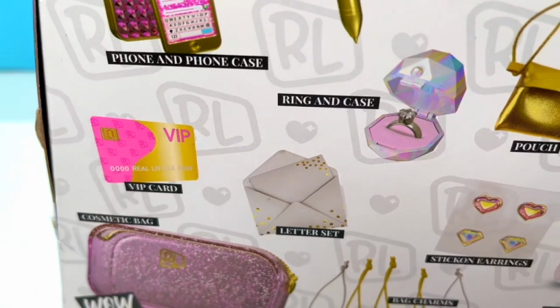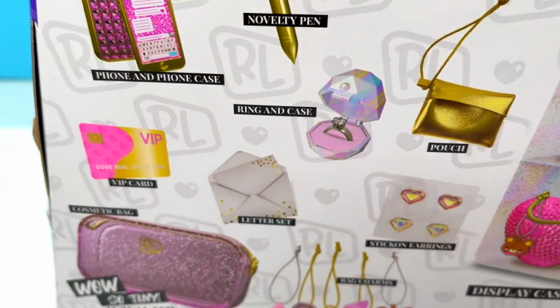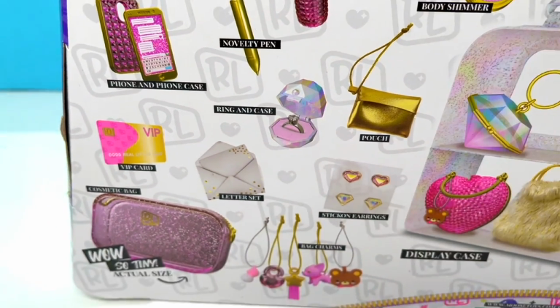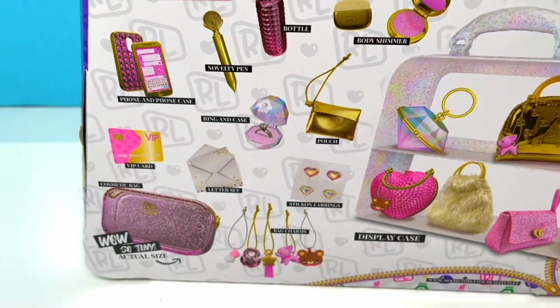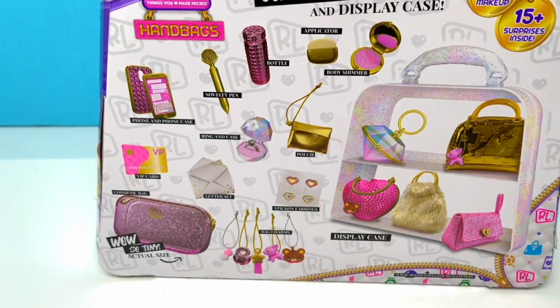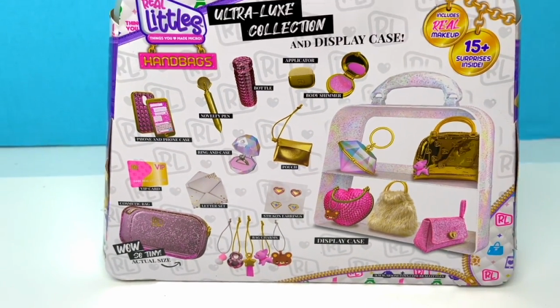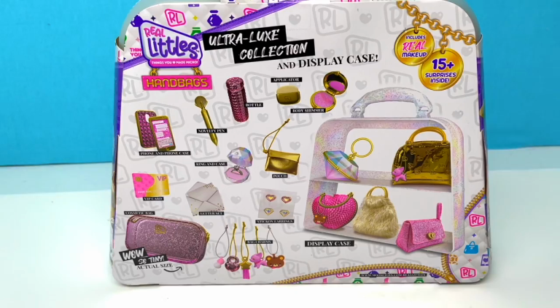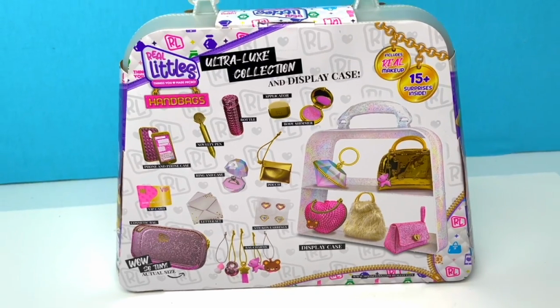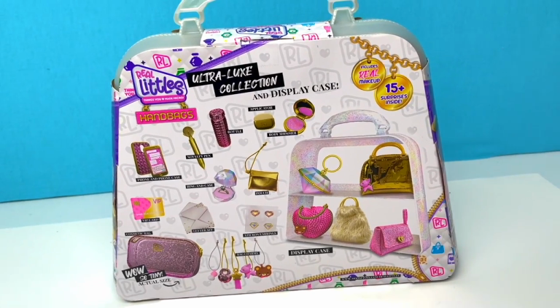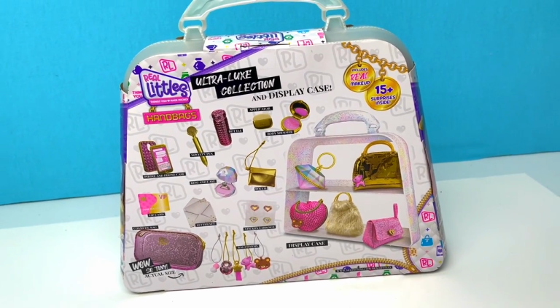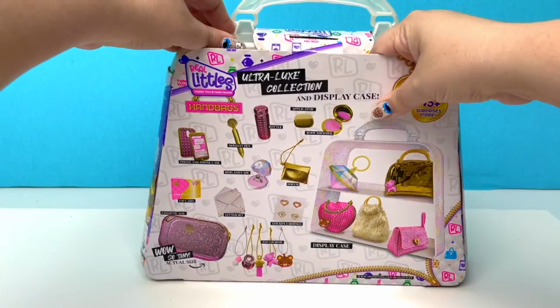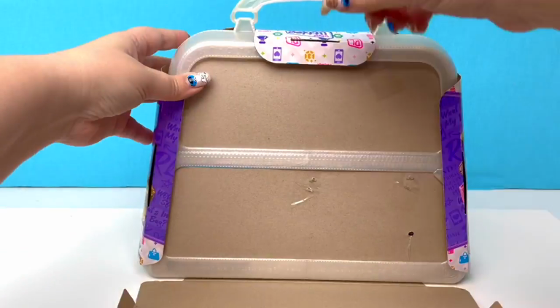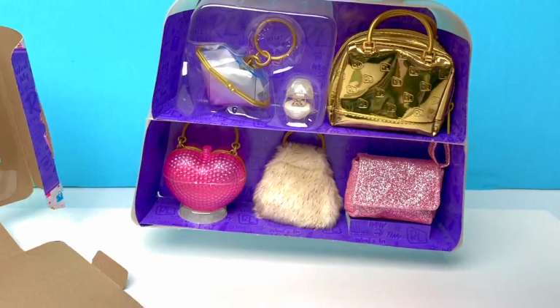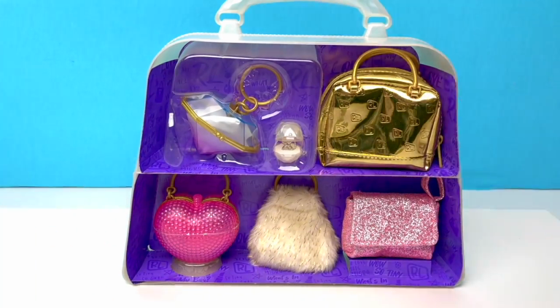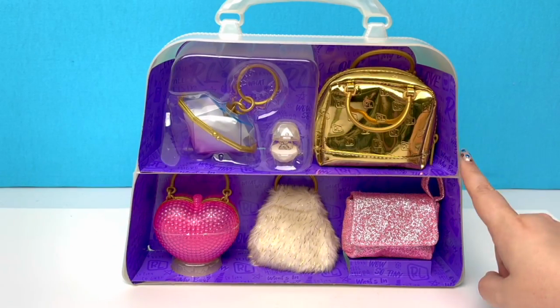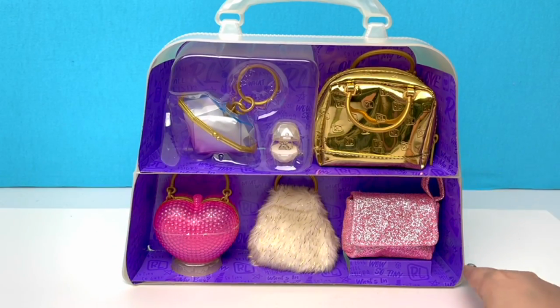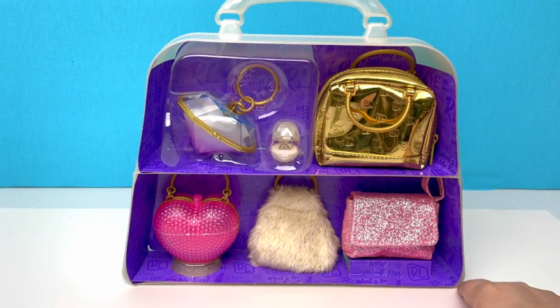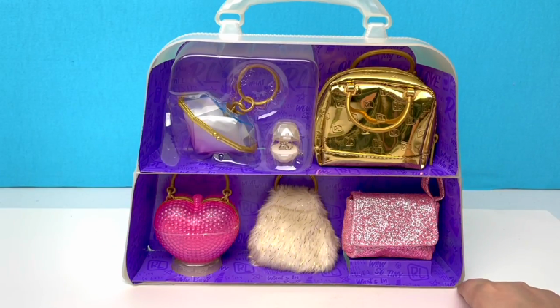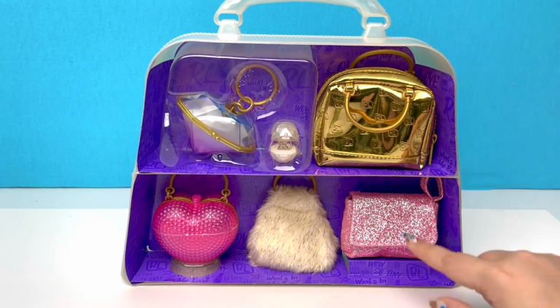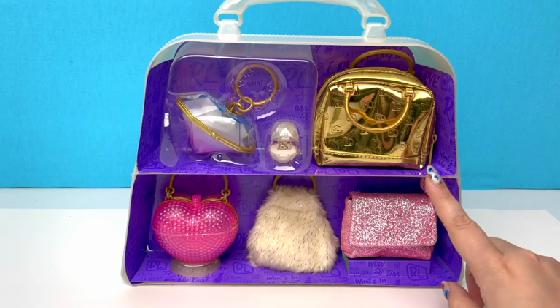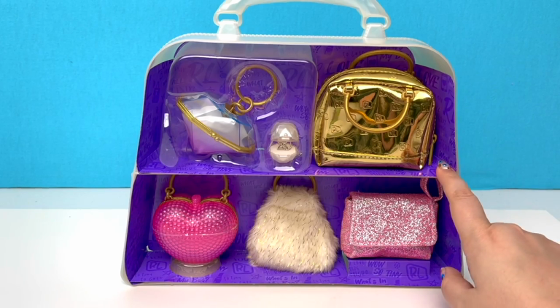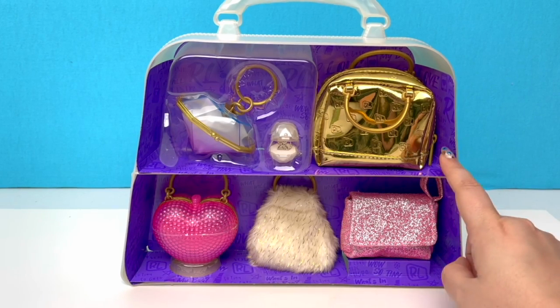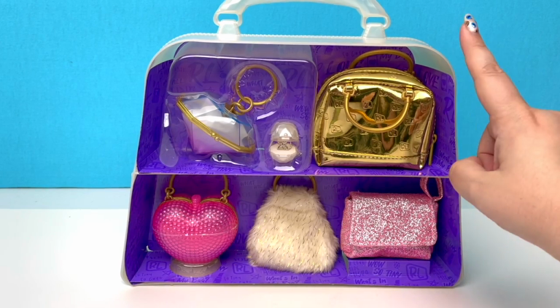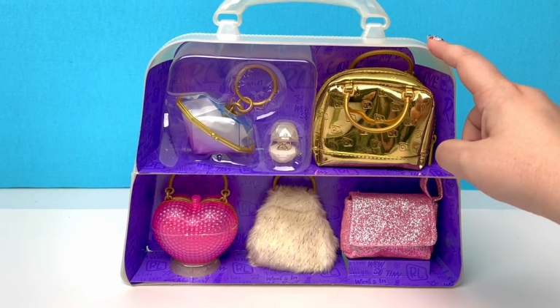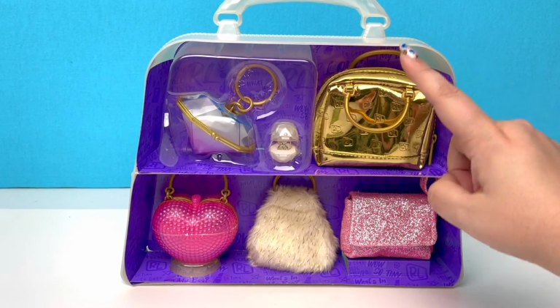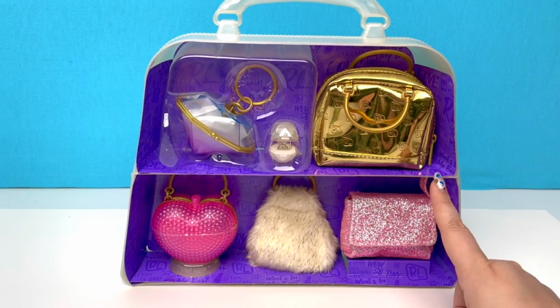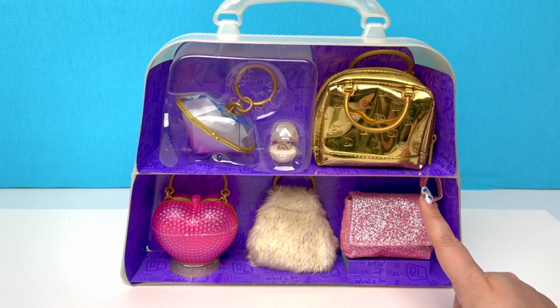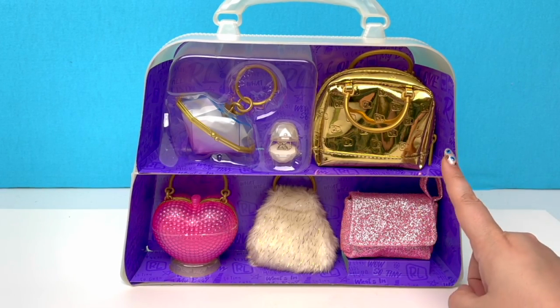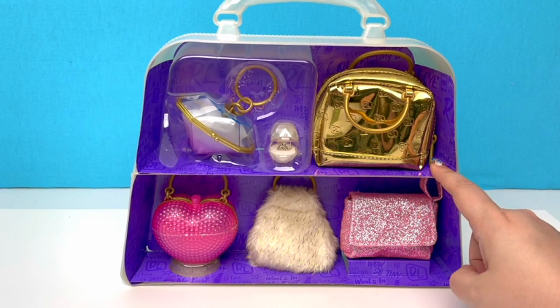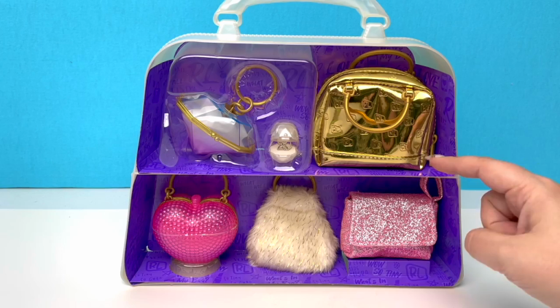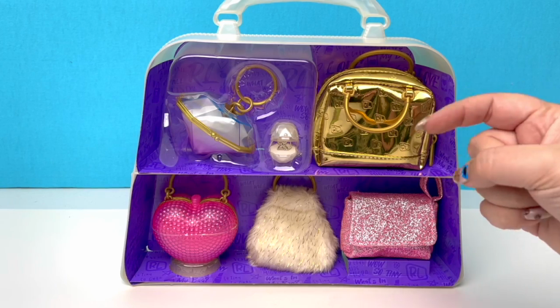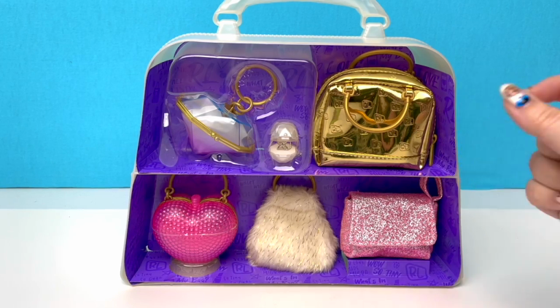I can't wait to see what else we can get. All right, you guys, less chatter, more opening. Let's do this! Here's everything with the plastic off! By the way, if you are curious, I got this on Amazon — it was only $16. If you want to get it, I will go ahead and link it in my description.